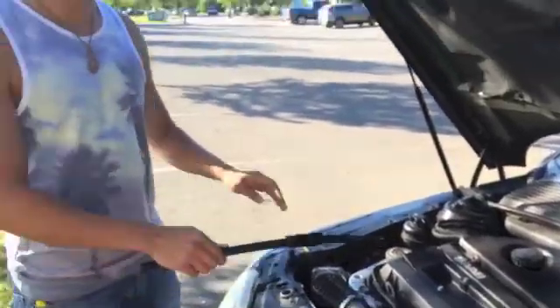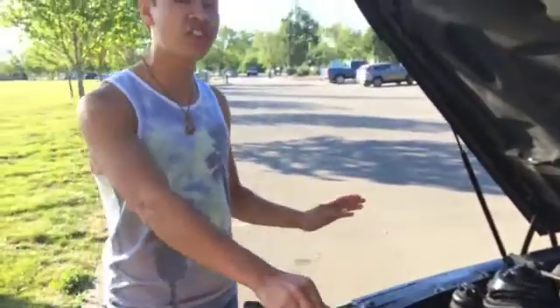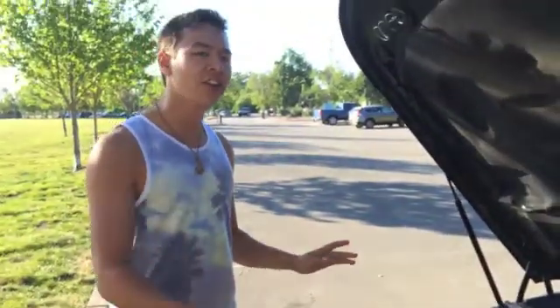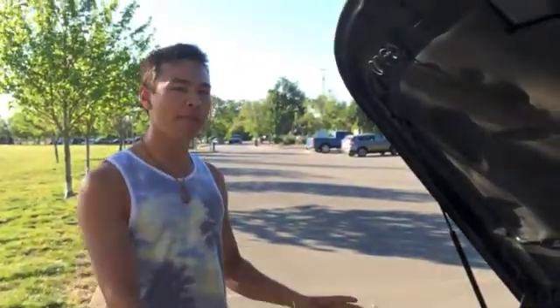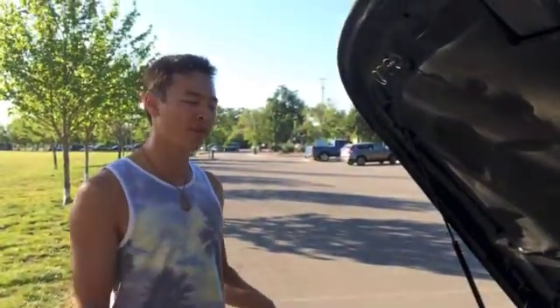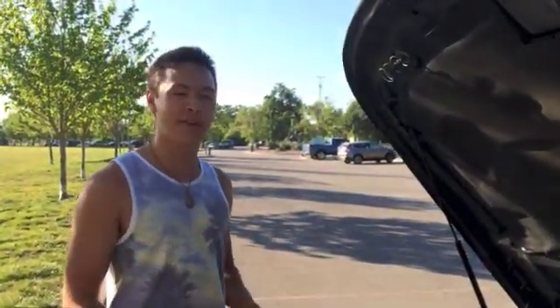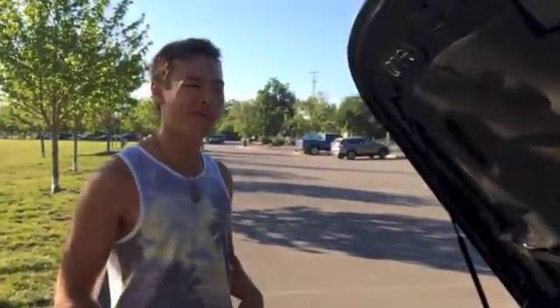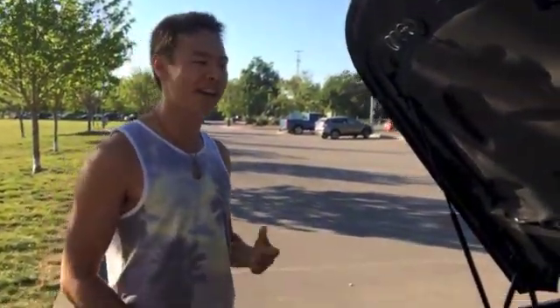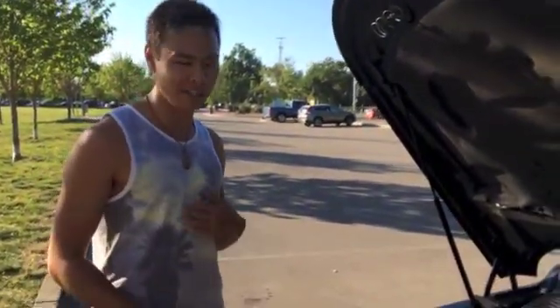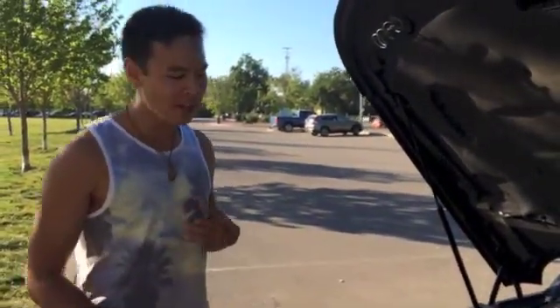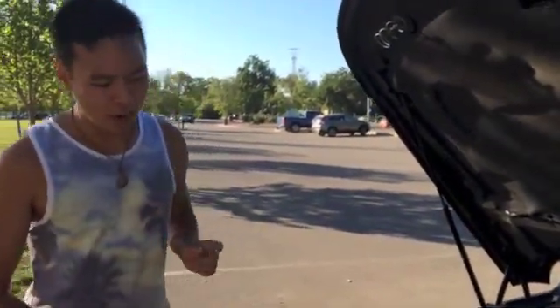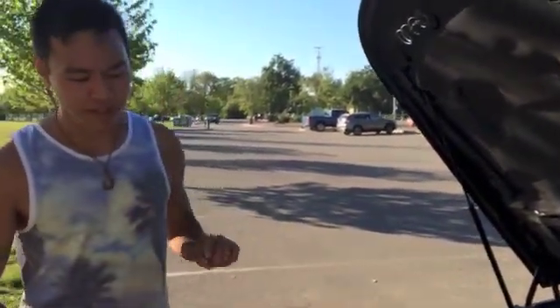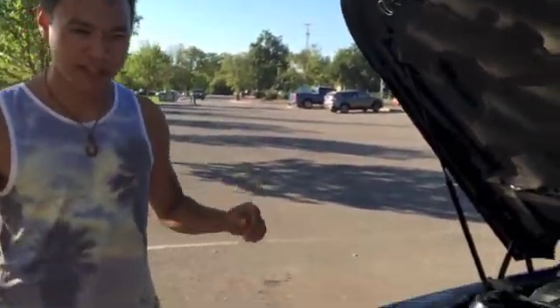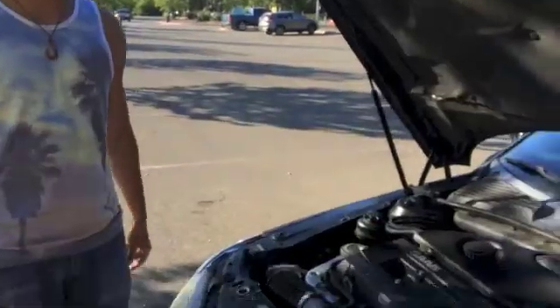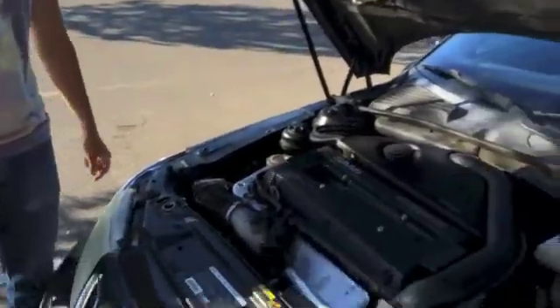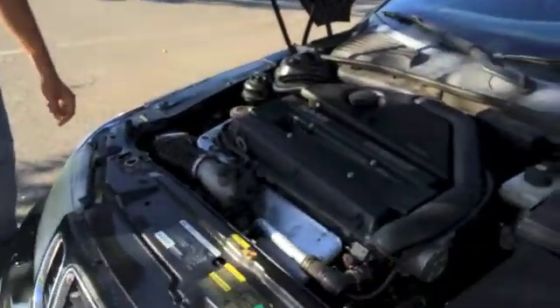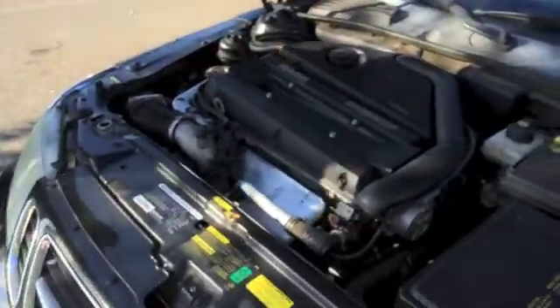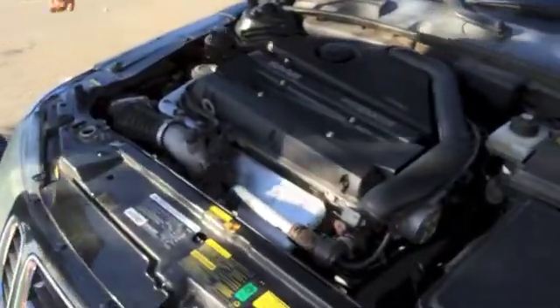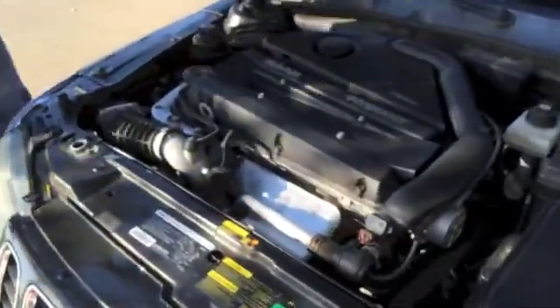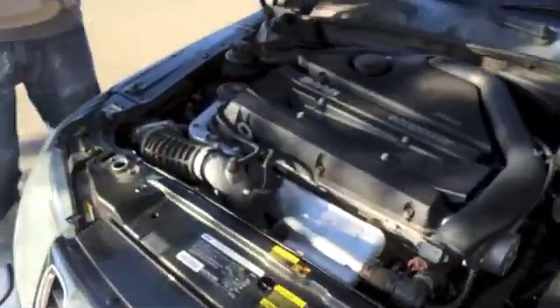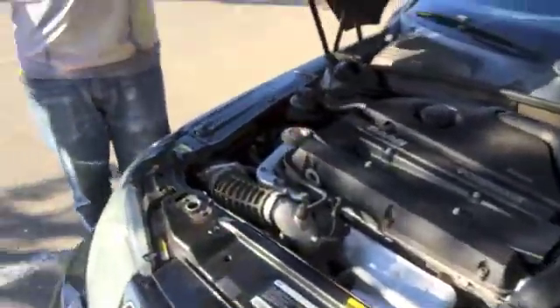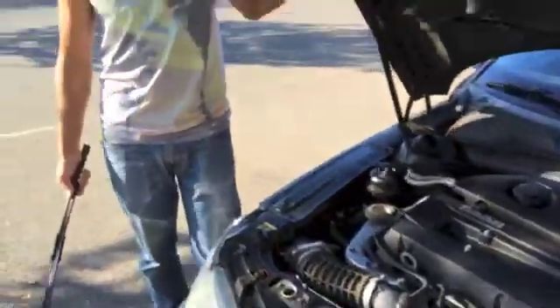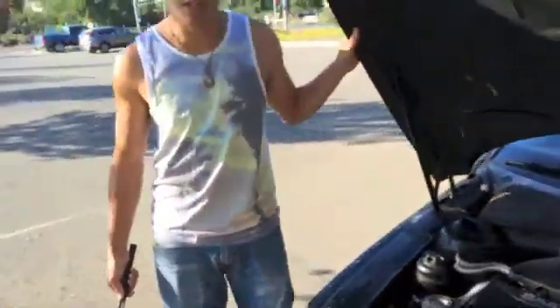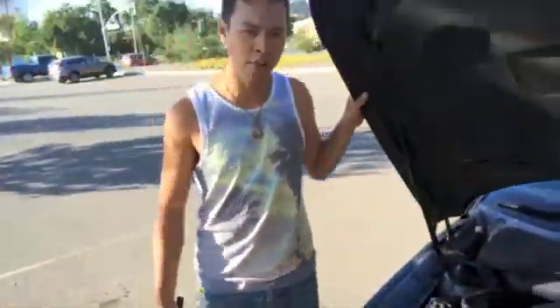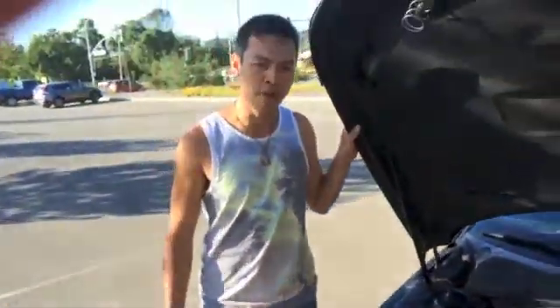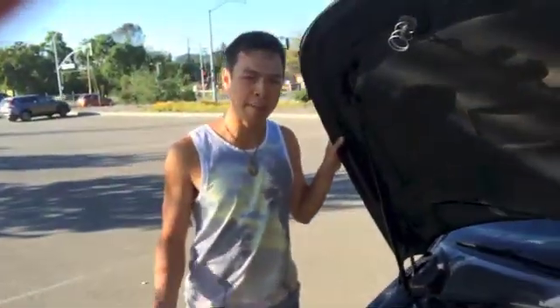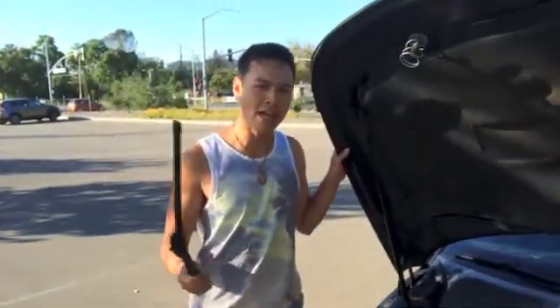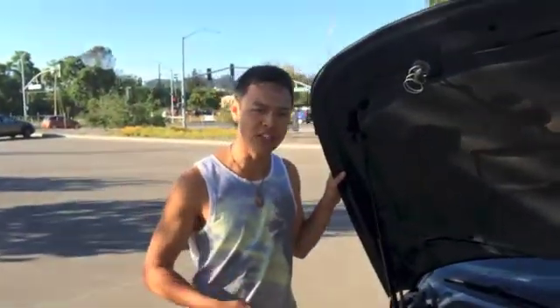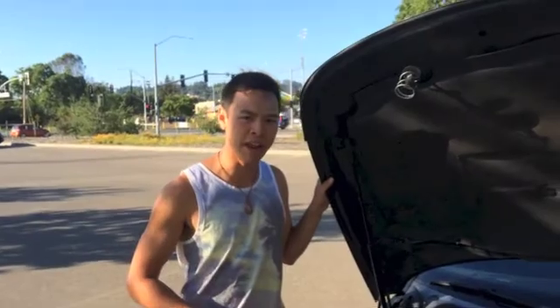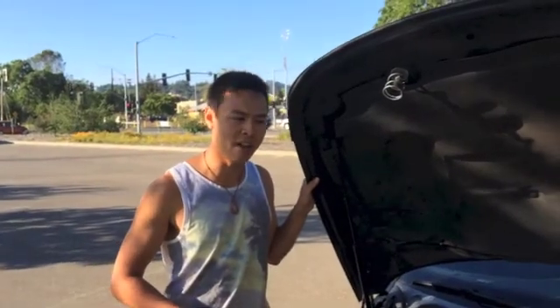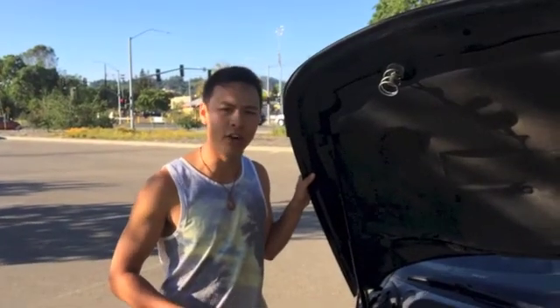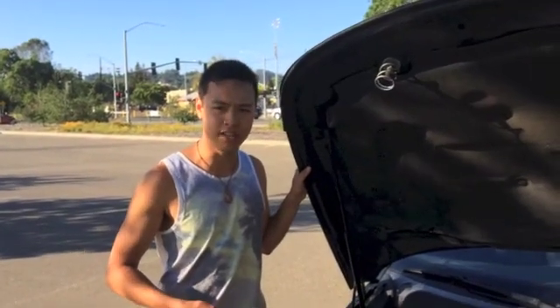Now, of course, this here does not make 400 horsepower, I don't believe. However, it is a mighty fine automobile. Please come down to Sharky McStevenson's Auto Emporium and buy a Saab 95 Aero today.